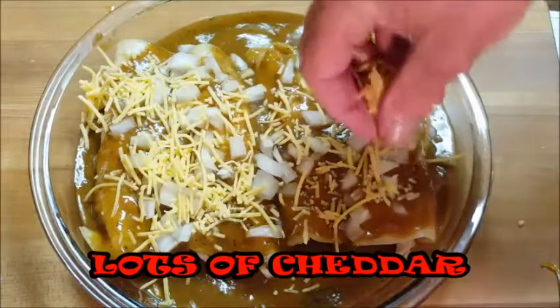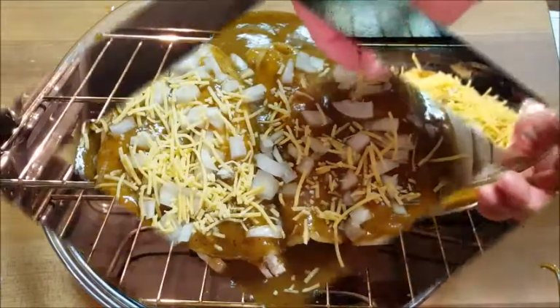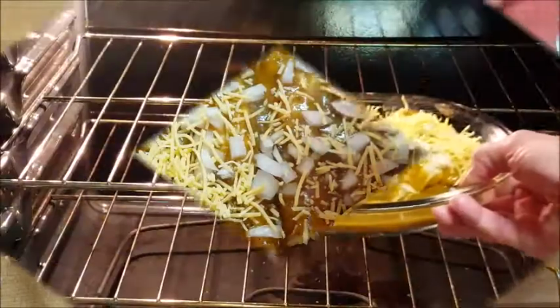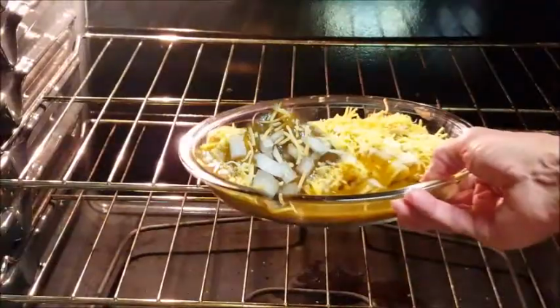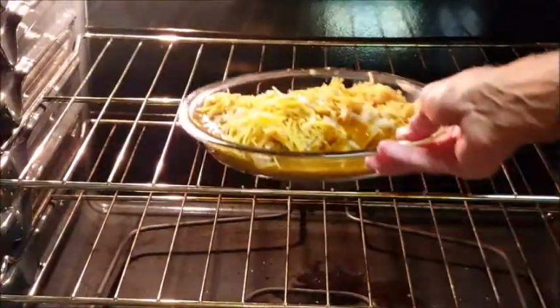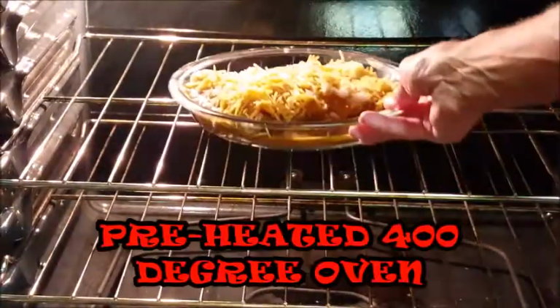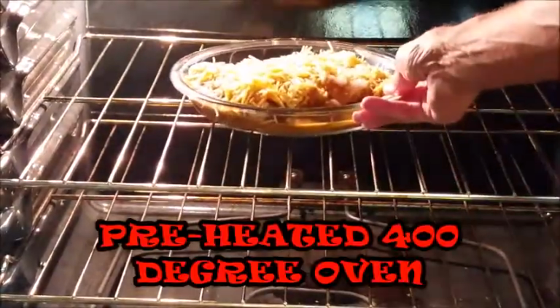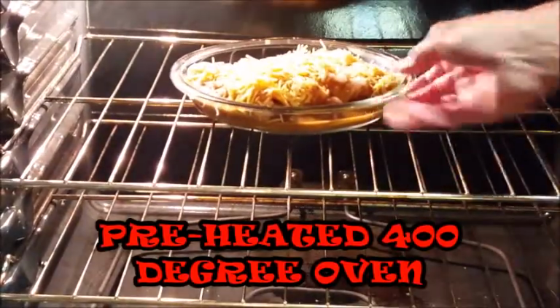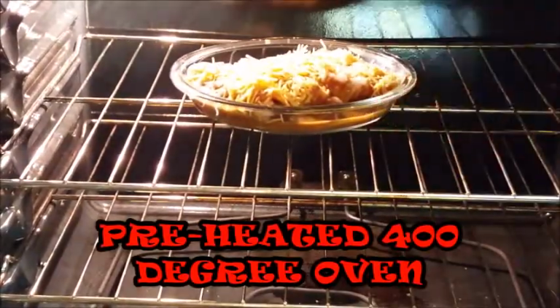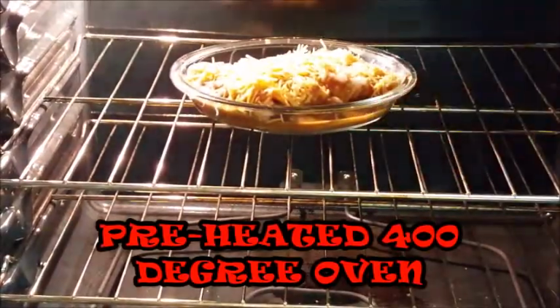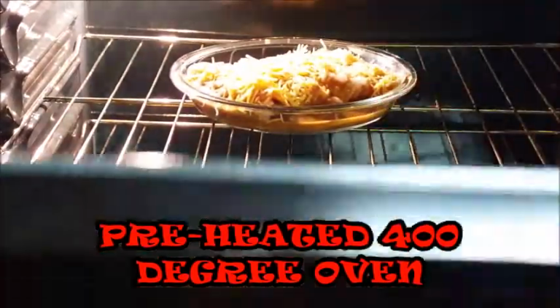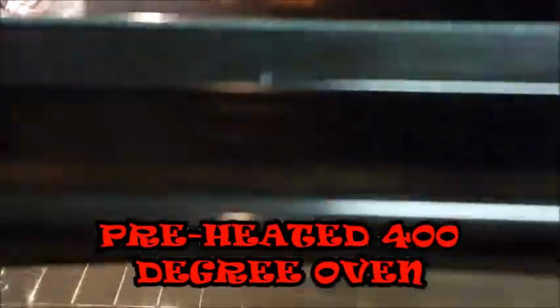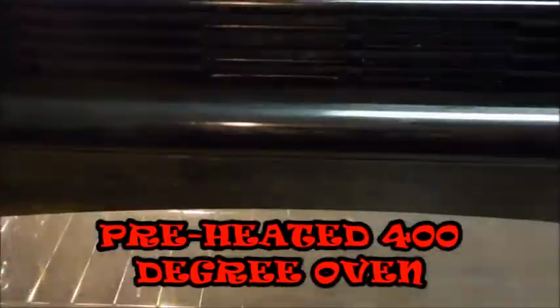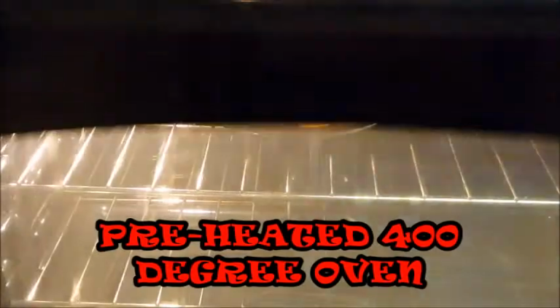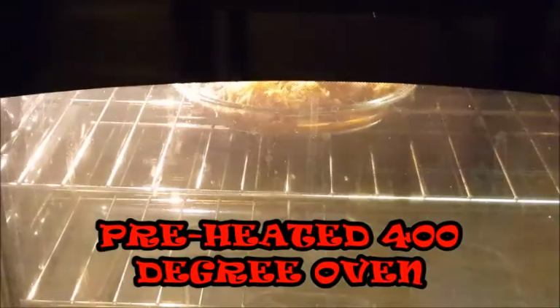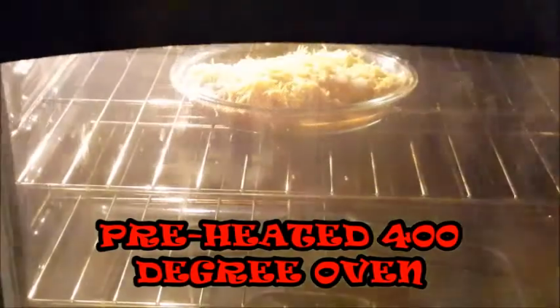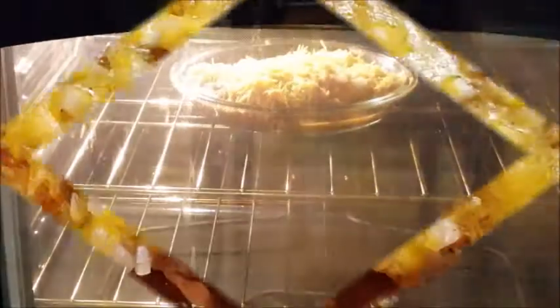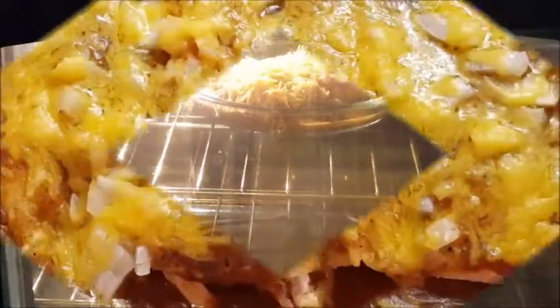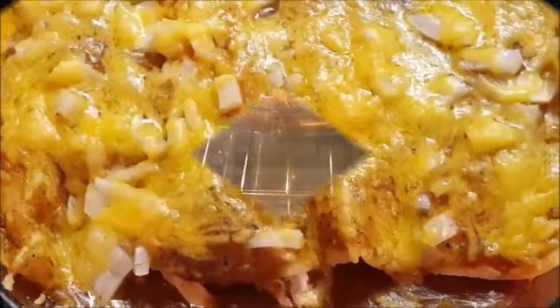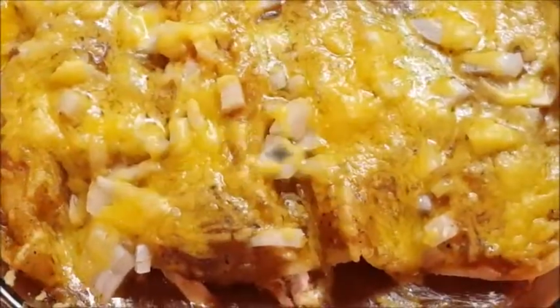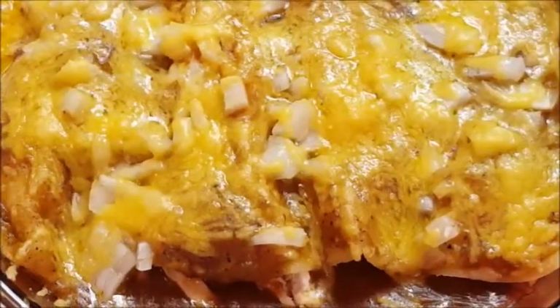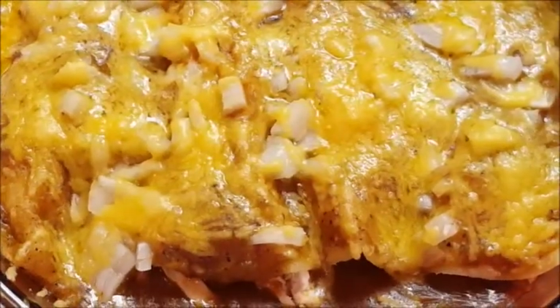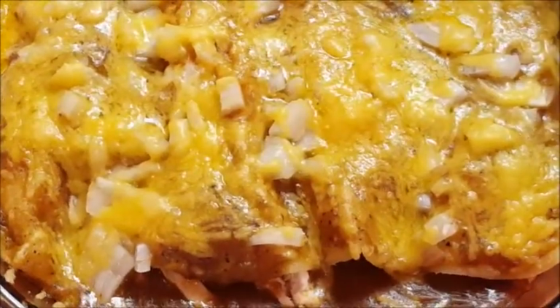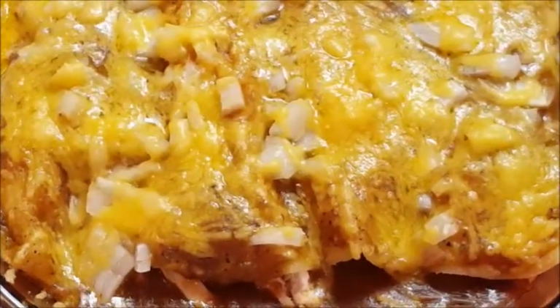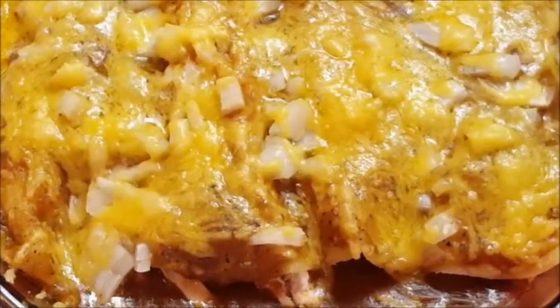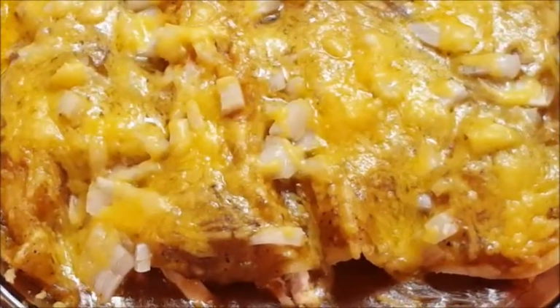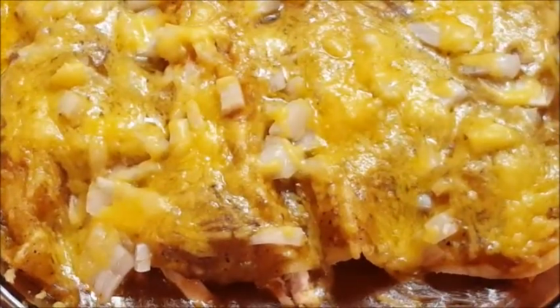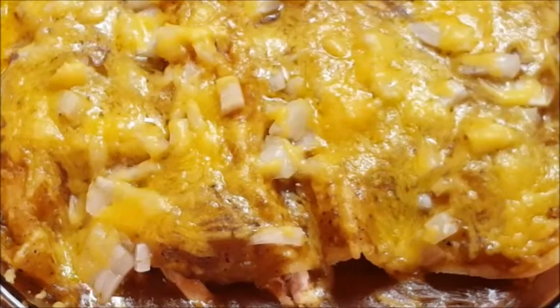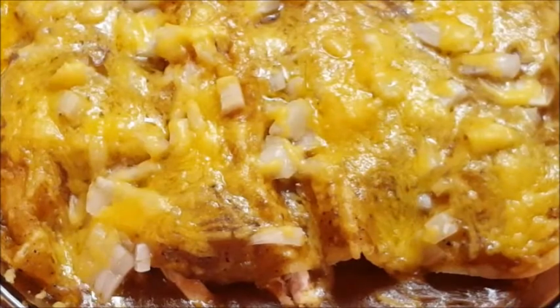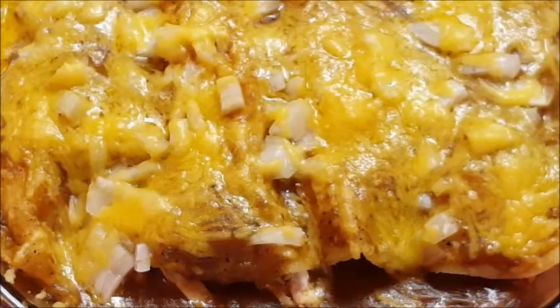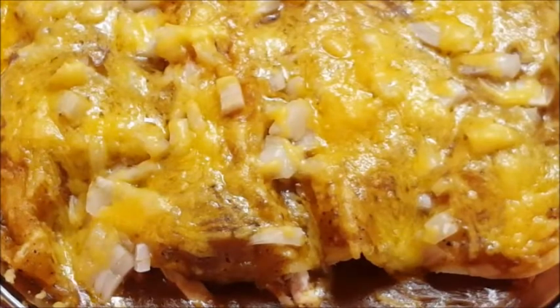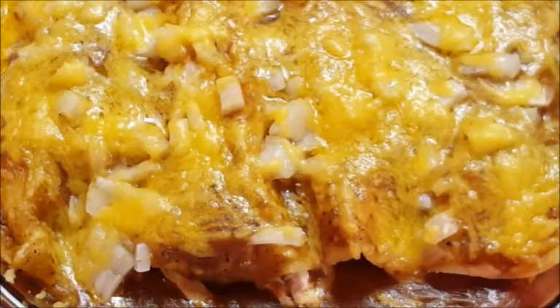Stick it in a preheated 400-degree oven for about 5 to 10 minutes until all your cheese is melted and your sauce is bubbly. When it comes out, guys, this is what you've got — so delicious.